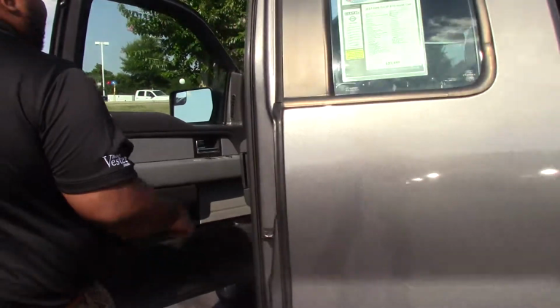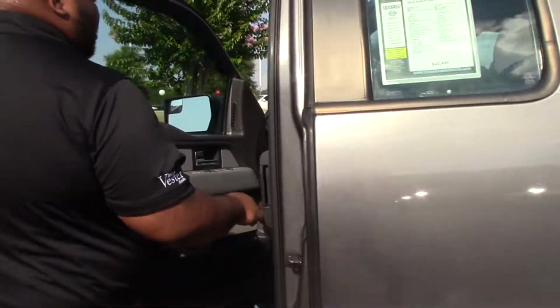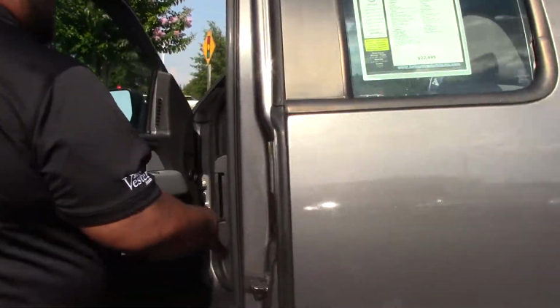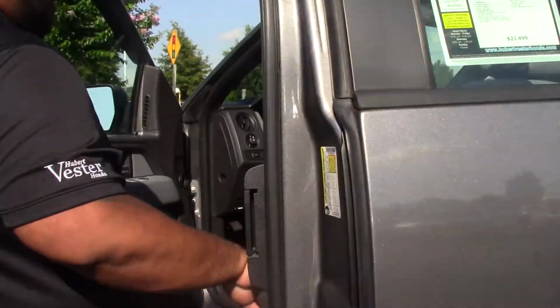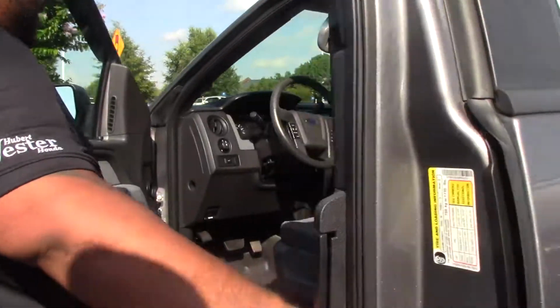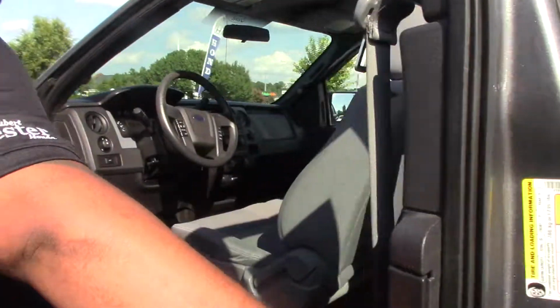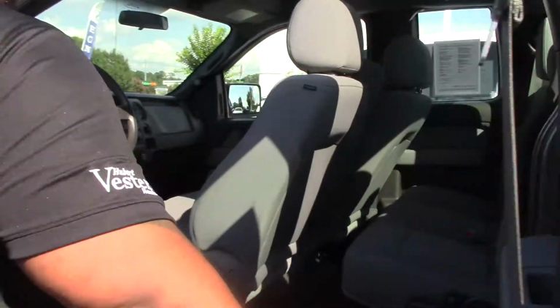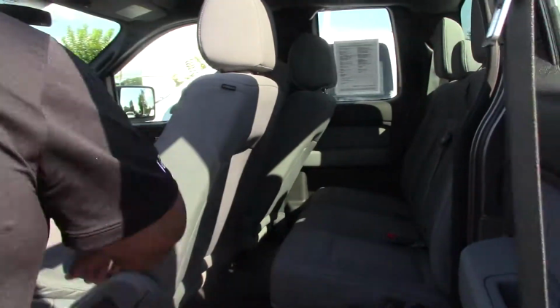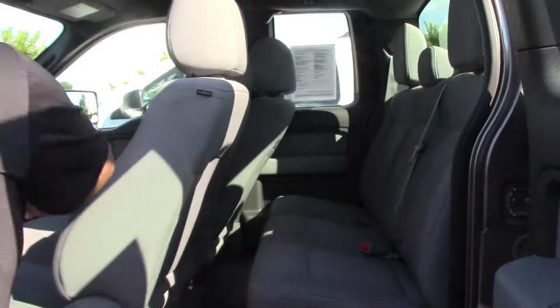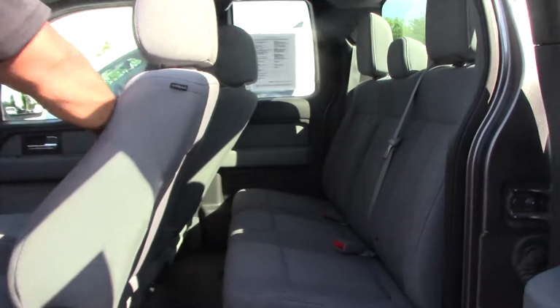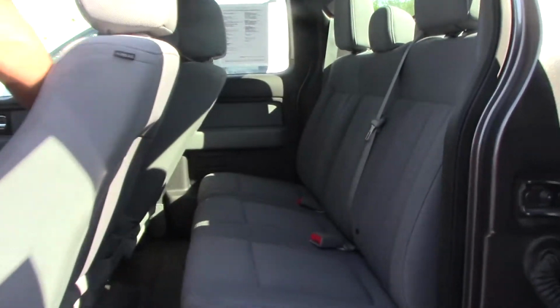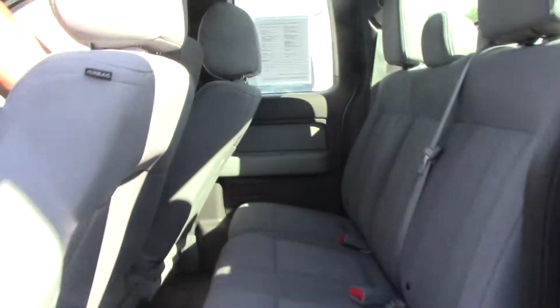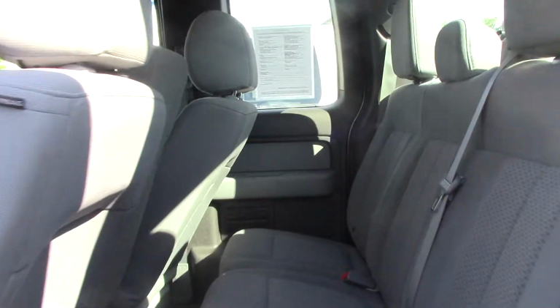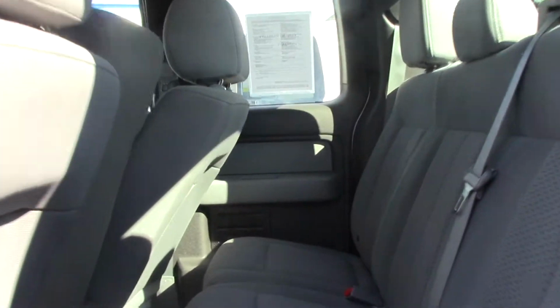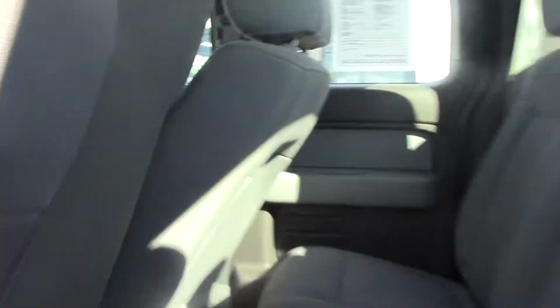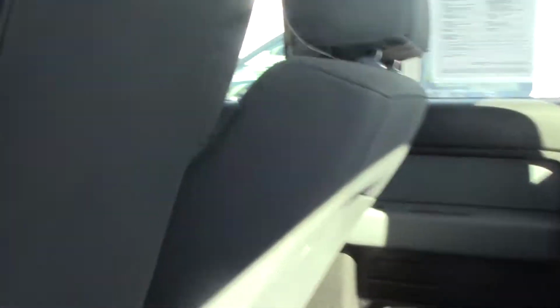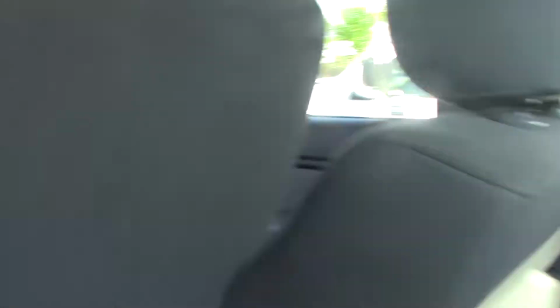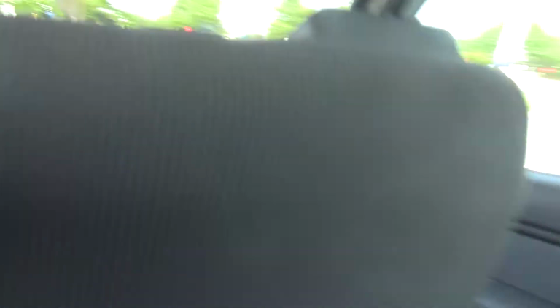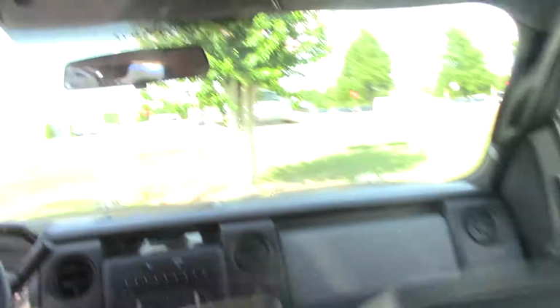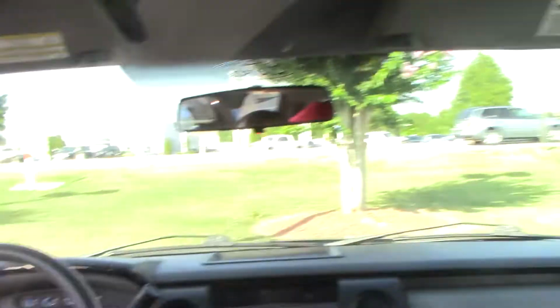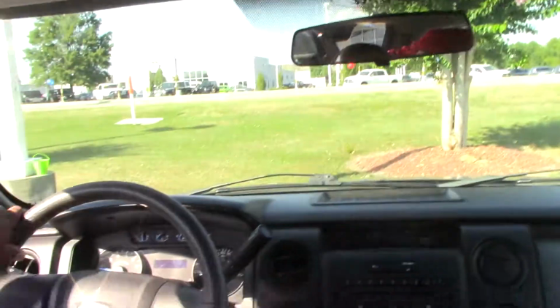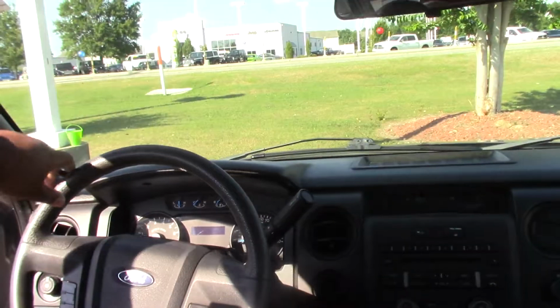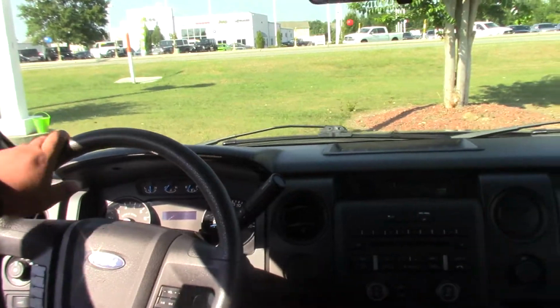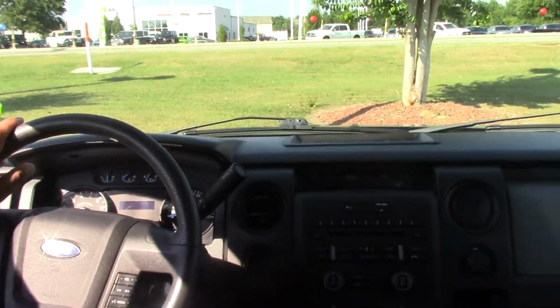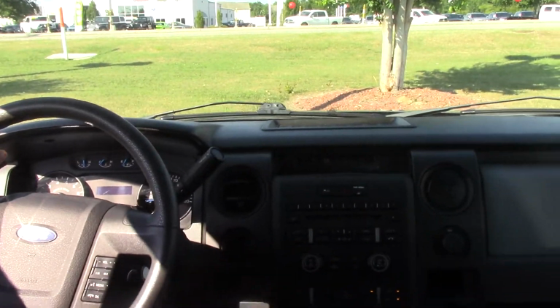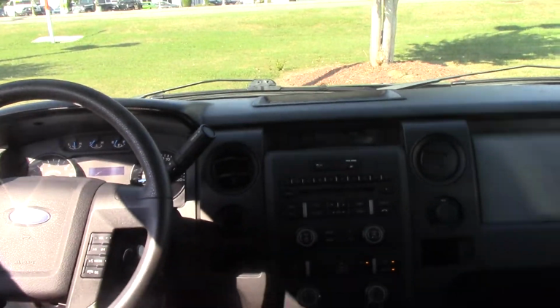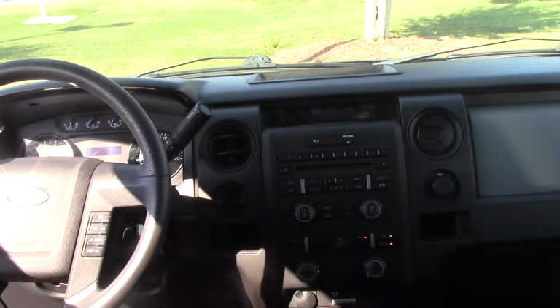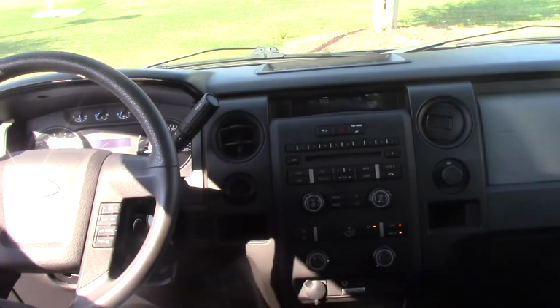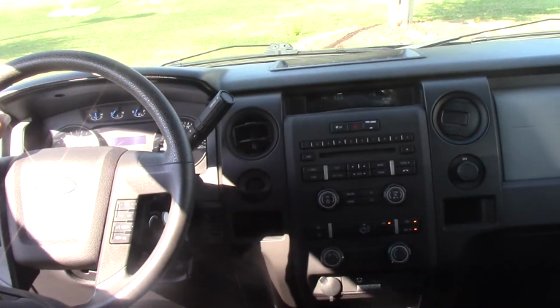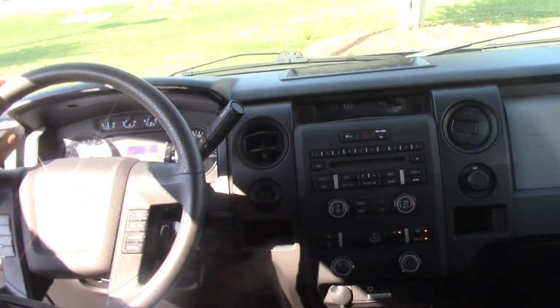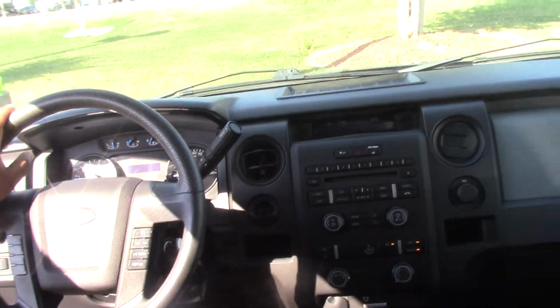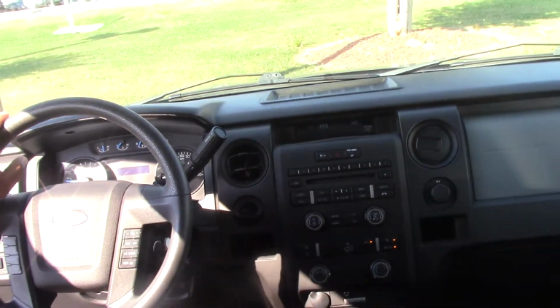You've got a gray cloth interior, does have the swing-out doors, does have the traction control. Great car, folks.